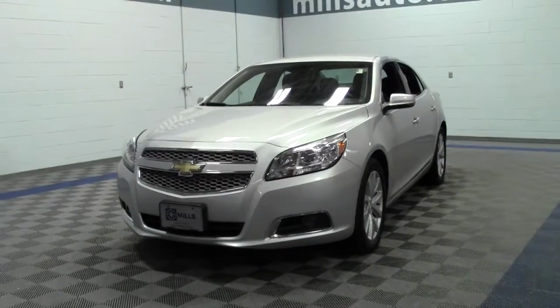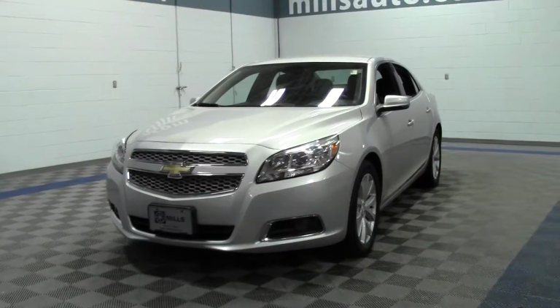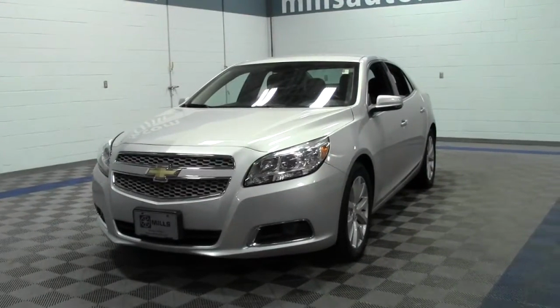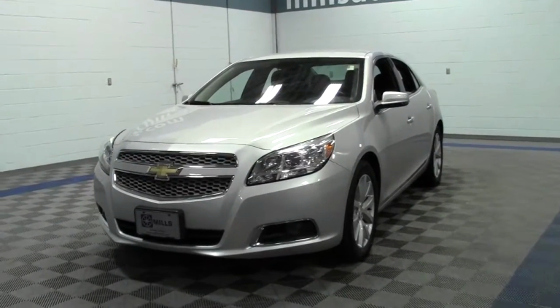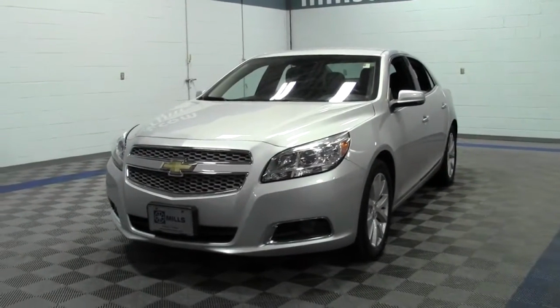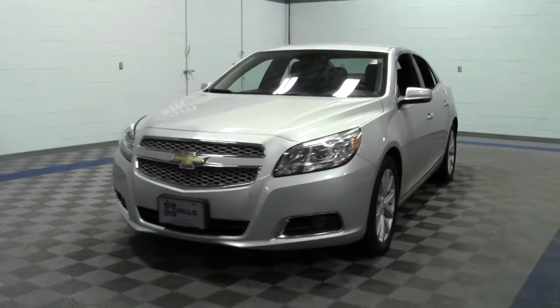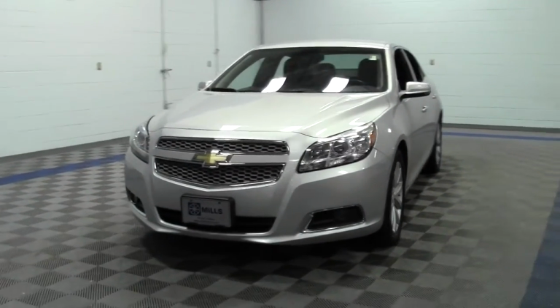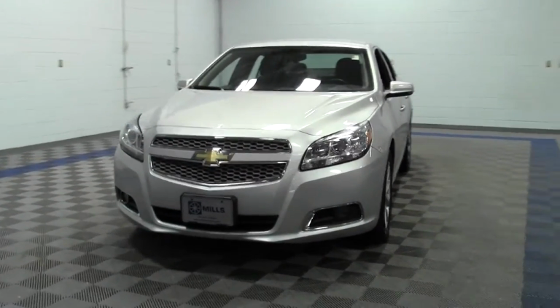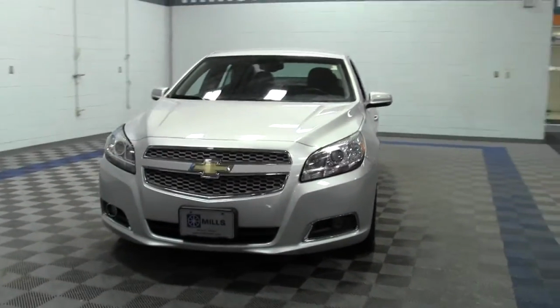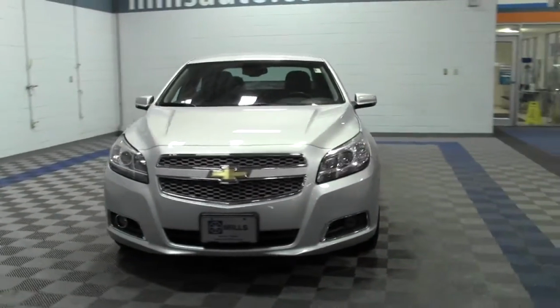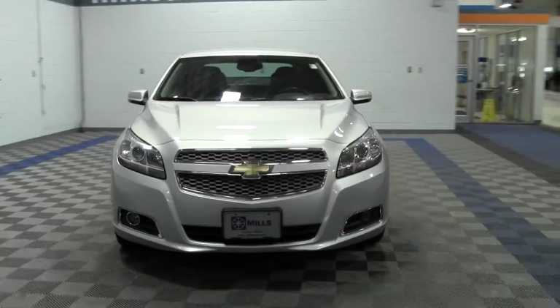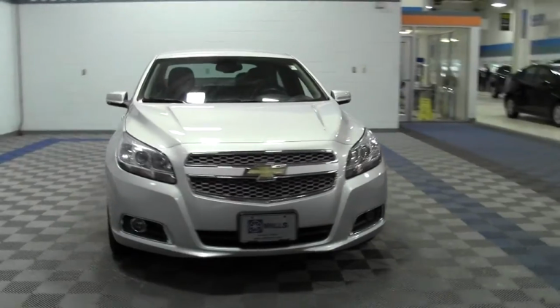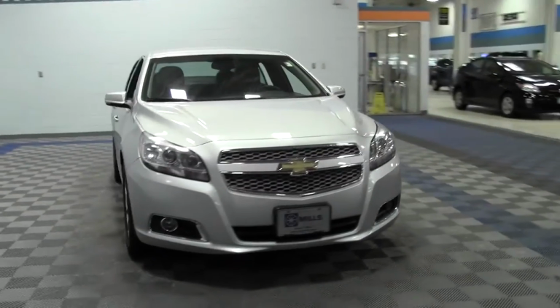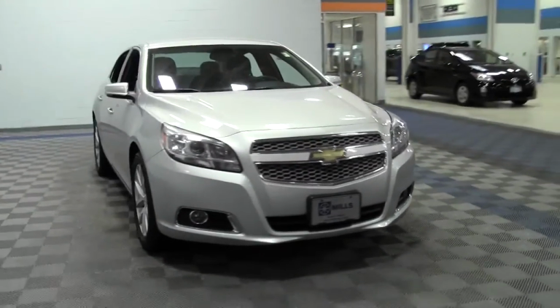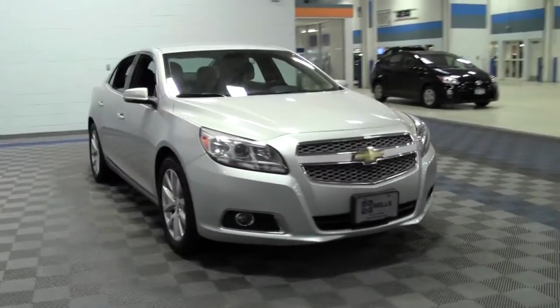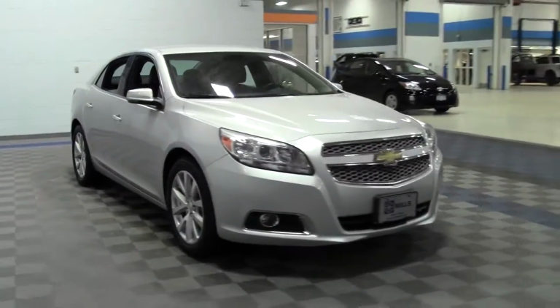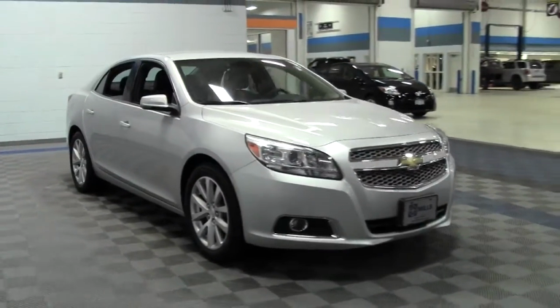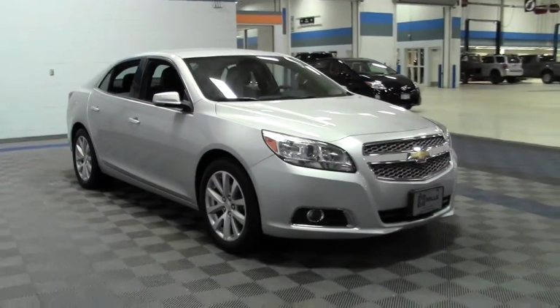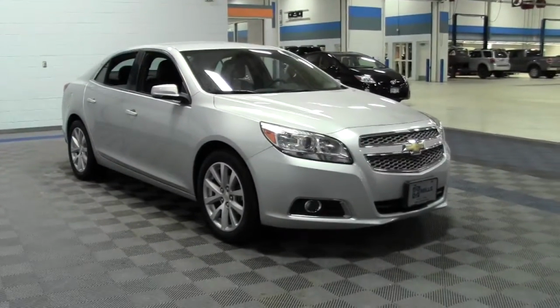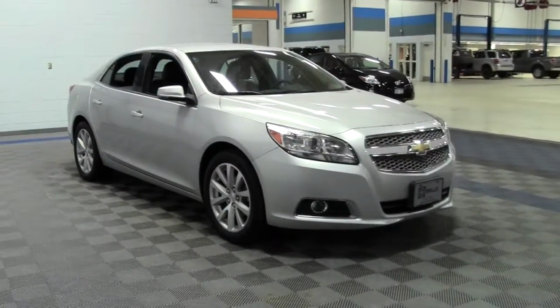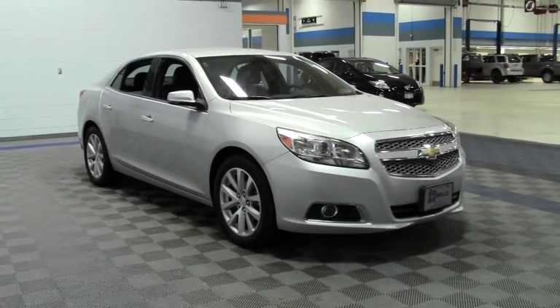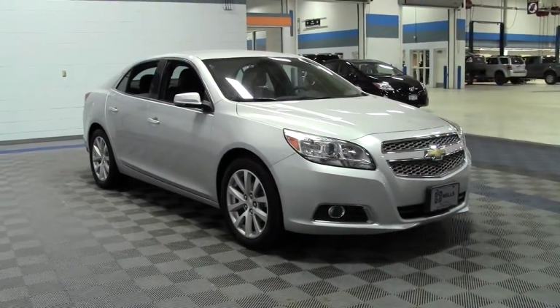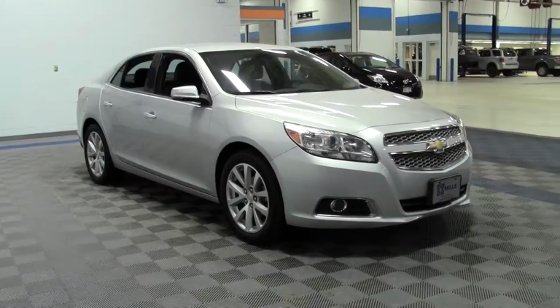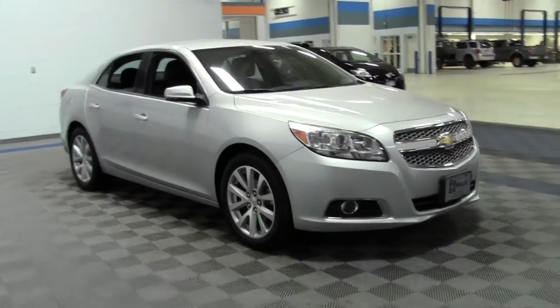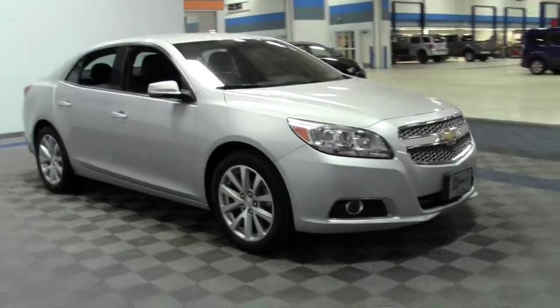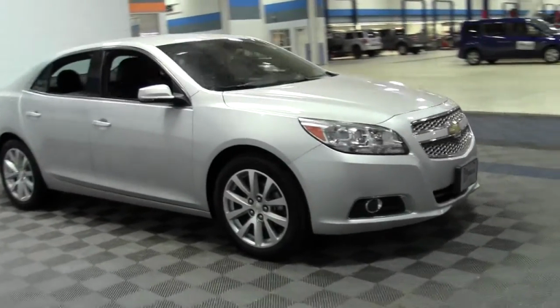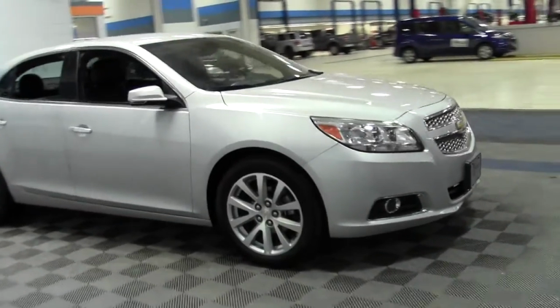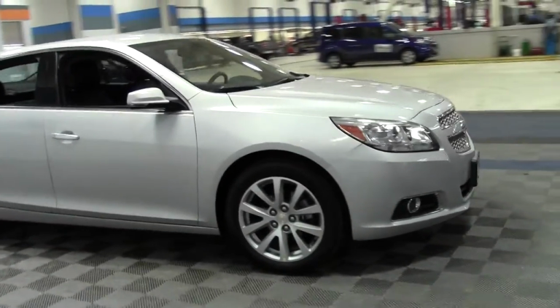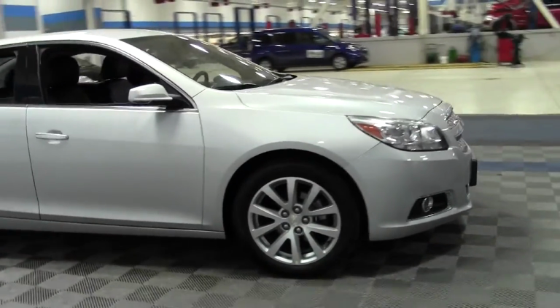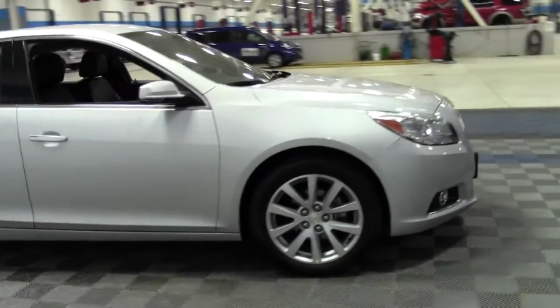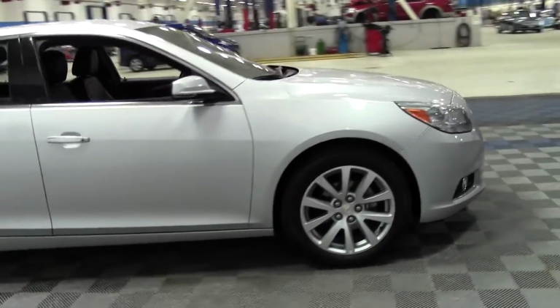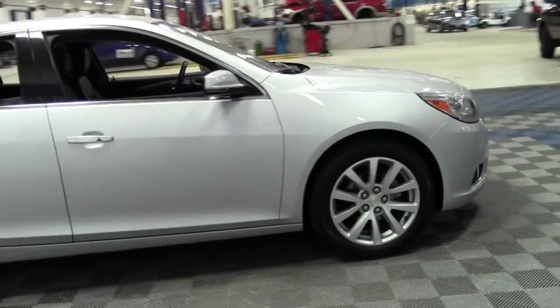Welcome to MillsAuto.com. You're looking at the 2013 Chevrolet Malibu LTZ with 31,000 miles, a 2.5 liter 4-cylinder engine rated at 34 mpg highway, 6-speed automatic transmission, and front wheel drive.